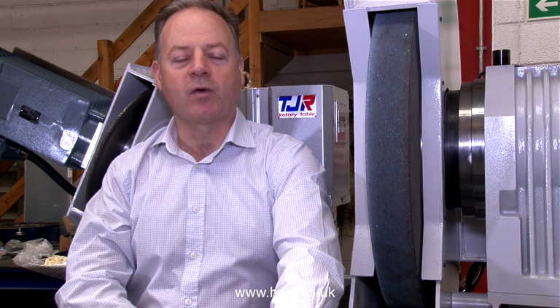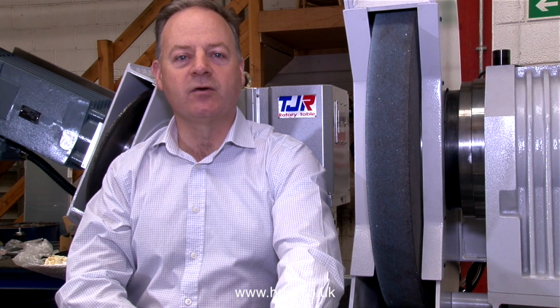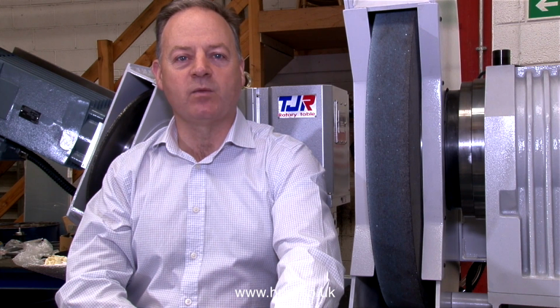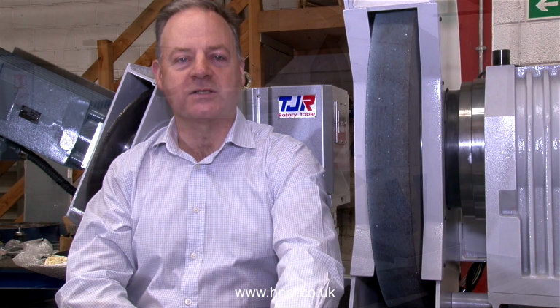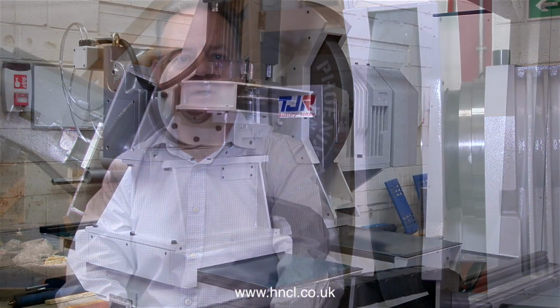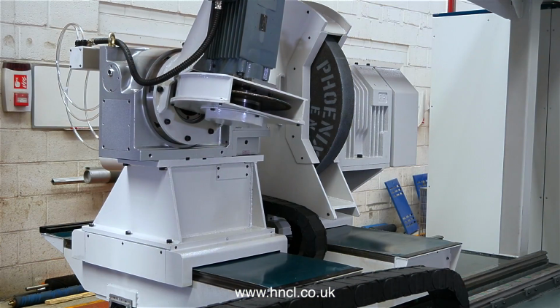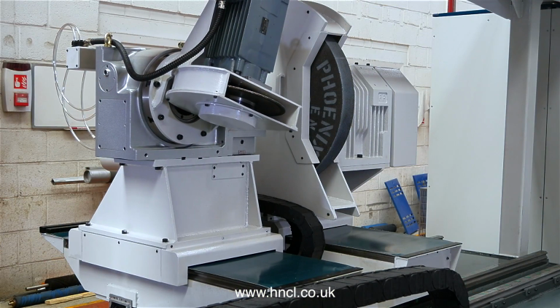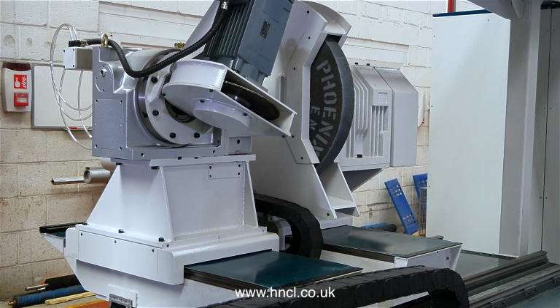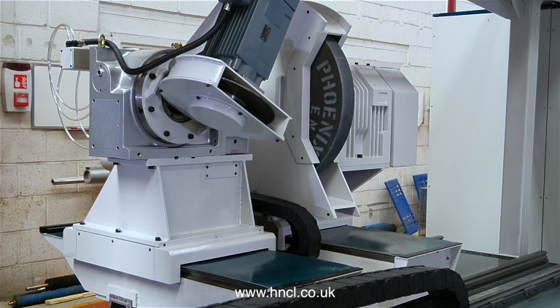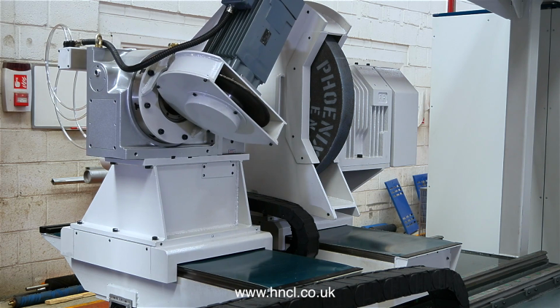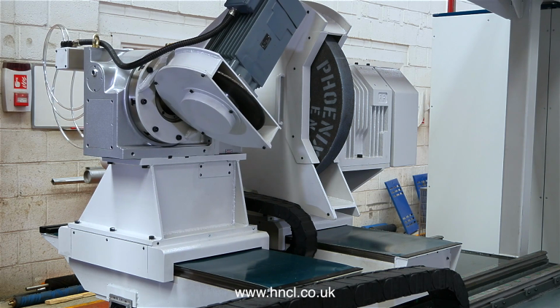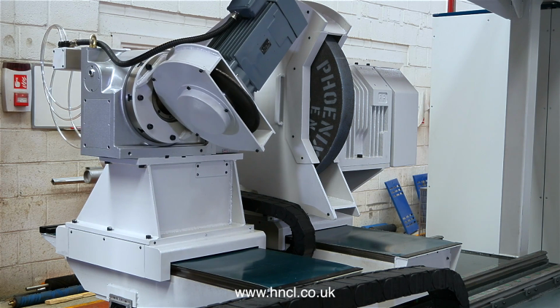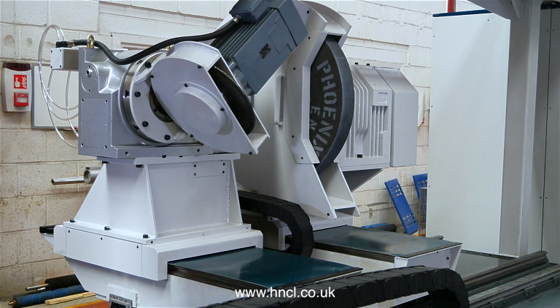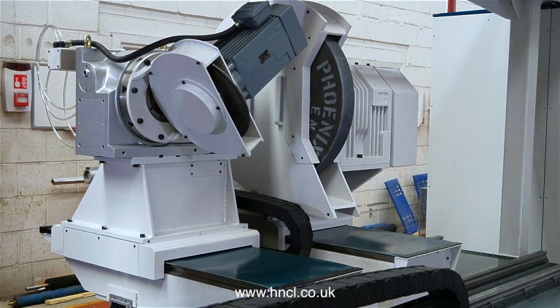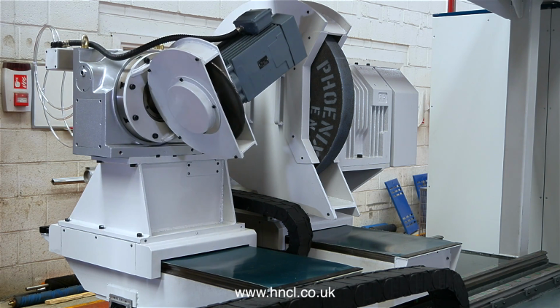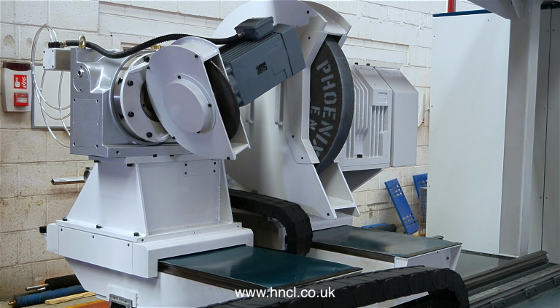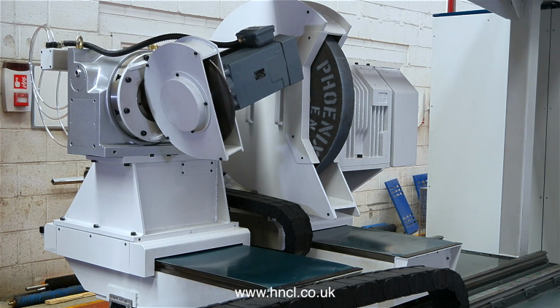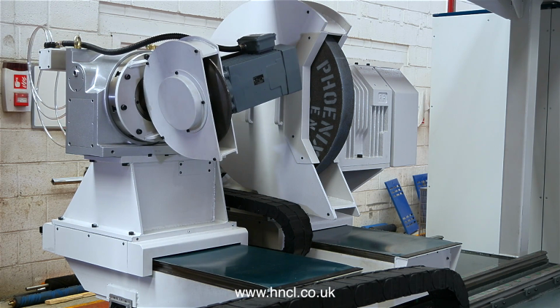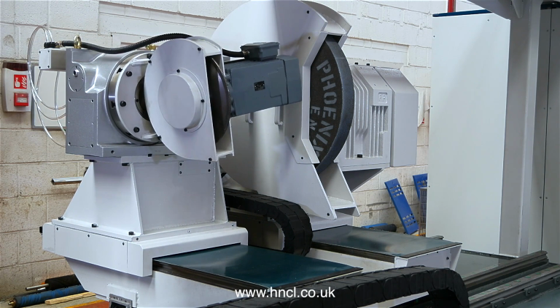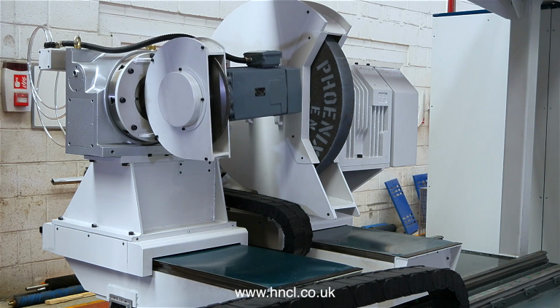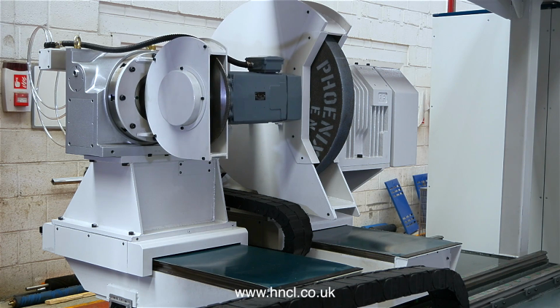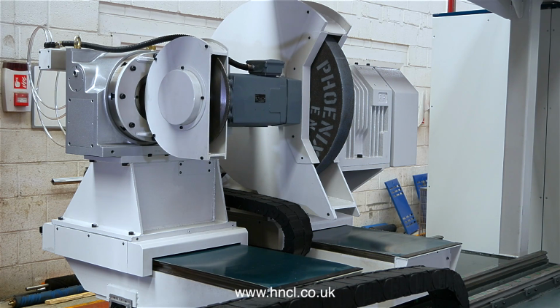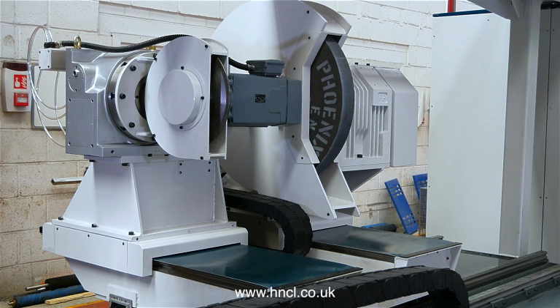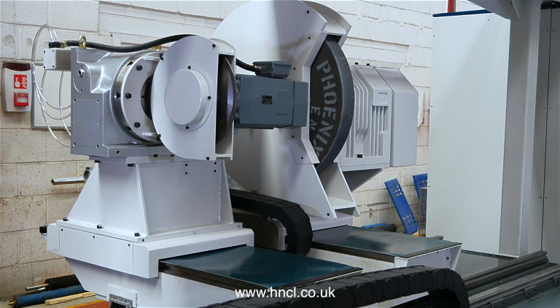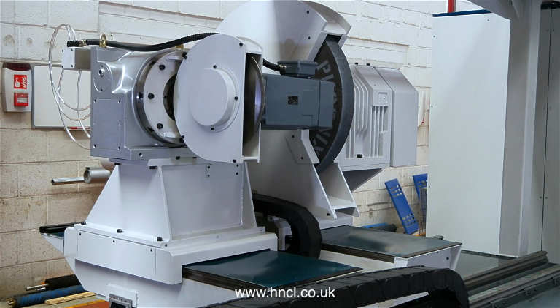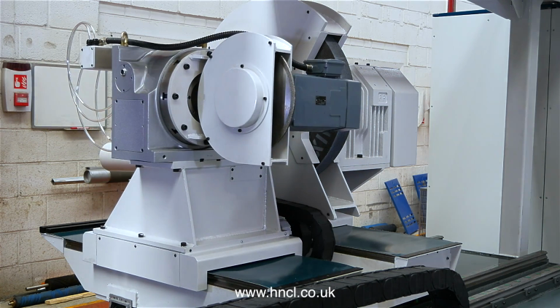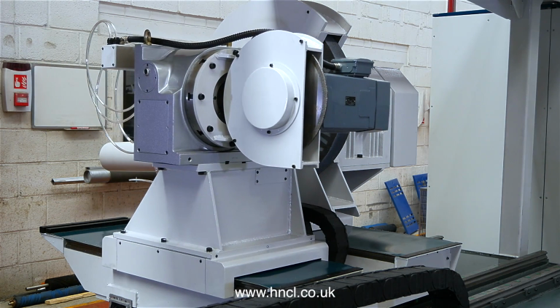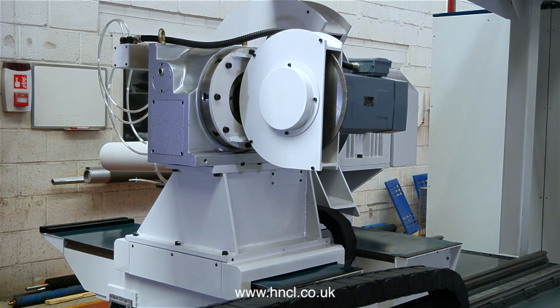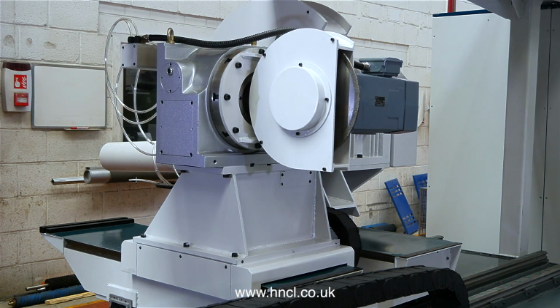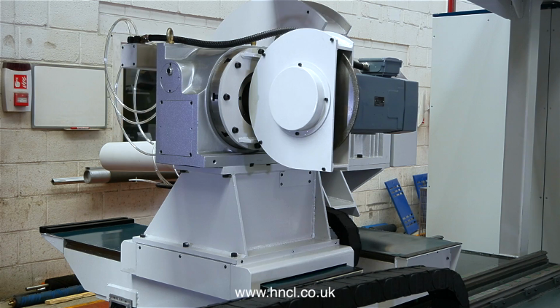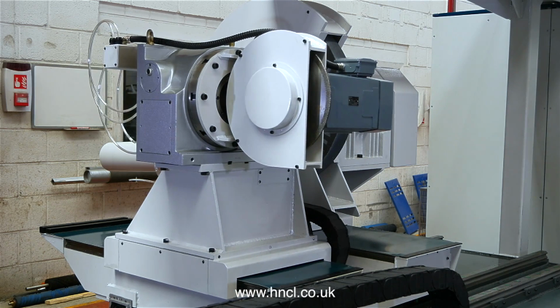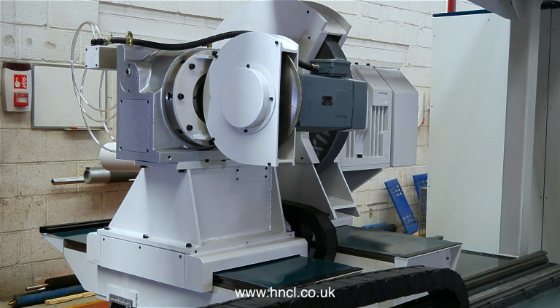Grinding and grooving in one setup. The RGD 1100 is a duplex grinder groover, having separate grinding and grooving heads, each mounted on their own cross slide, allowing for a quick and seamless change between grinding and grooving.